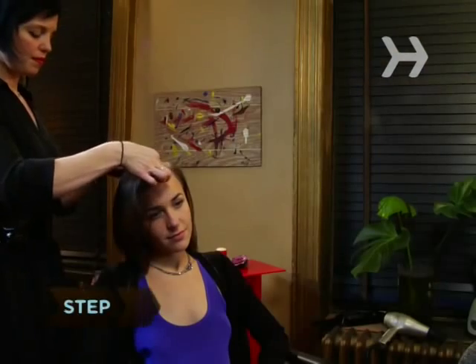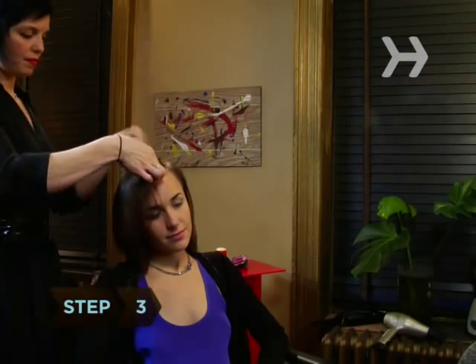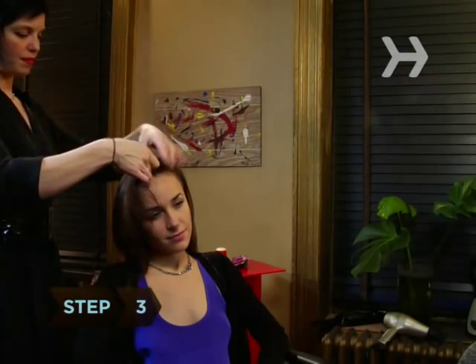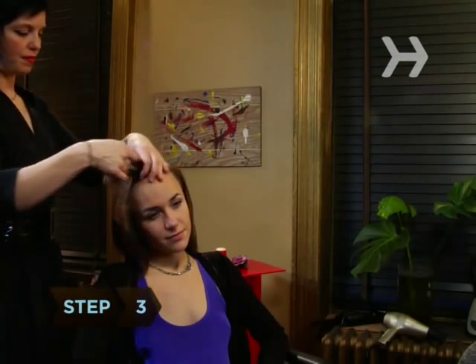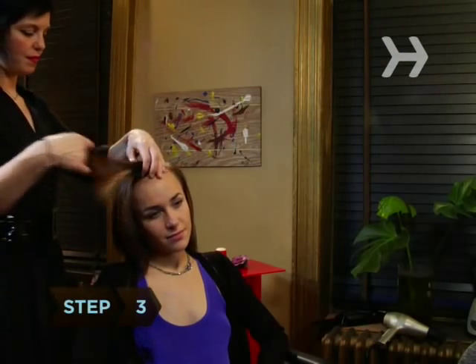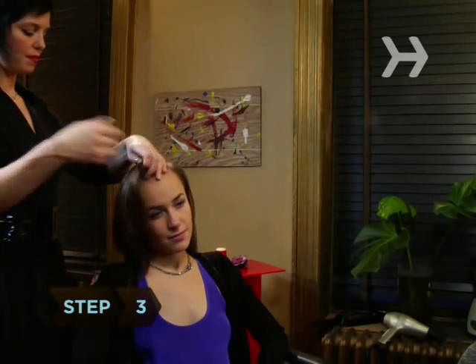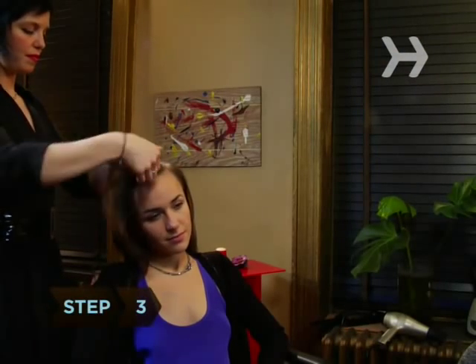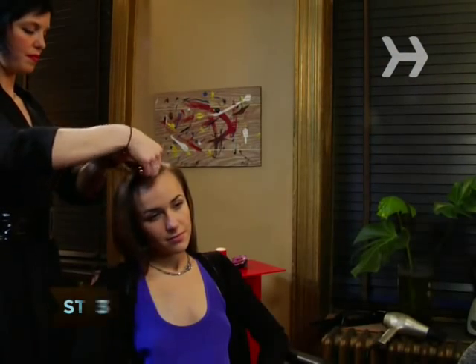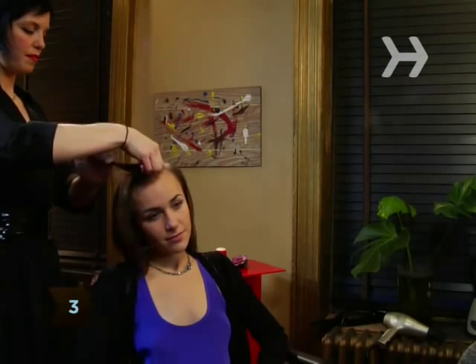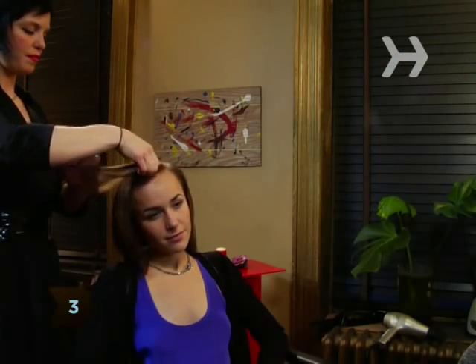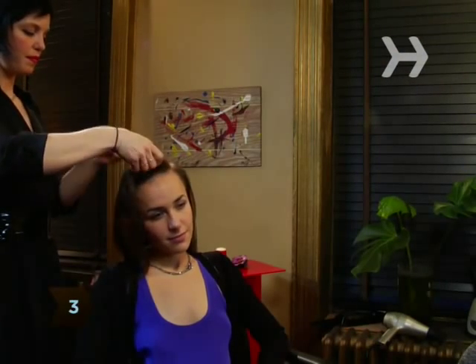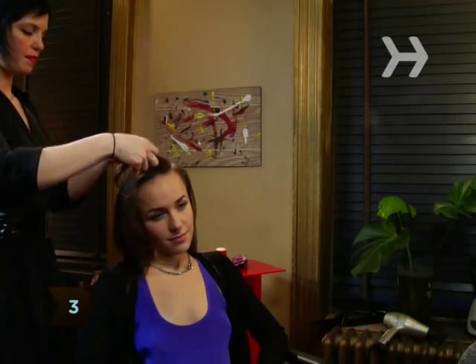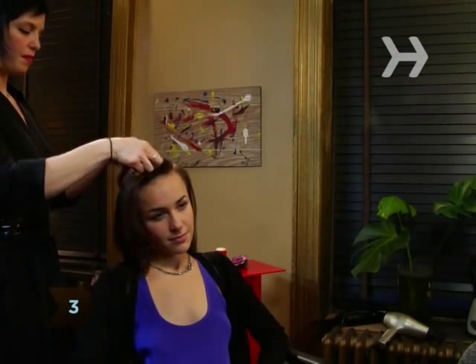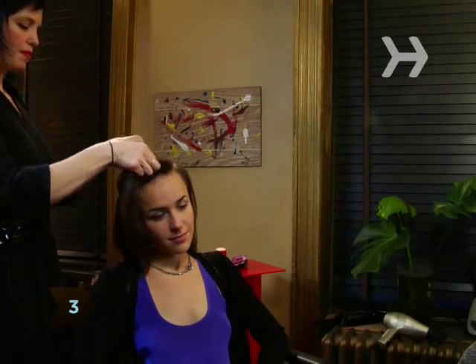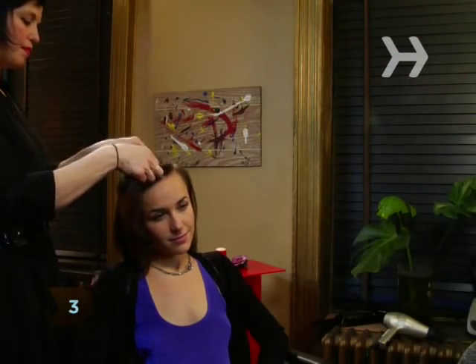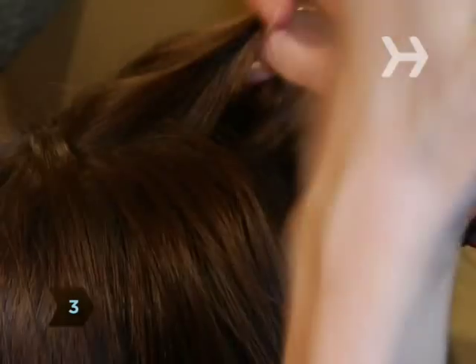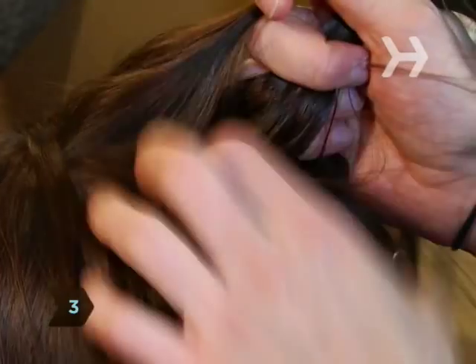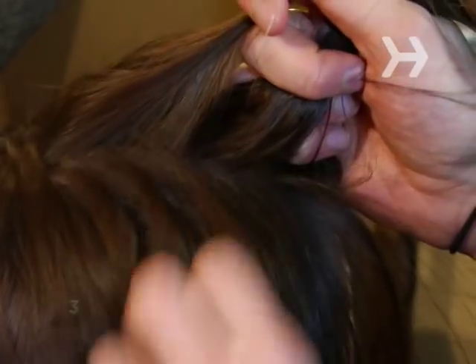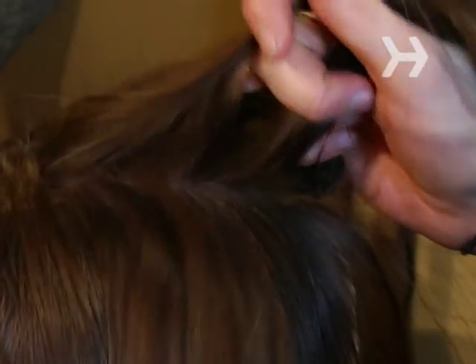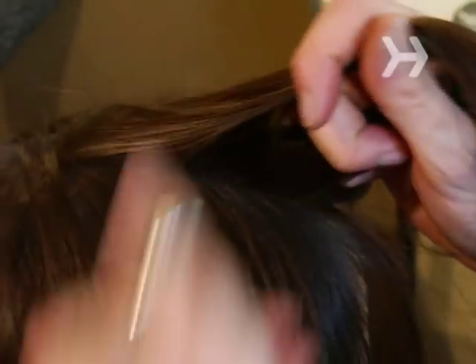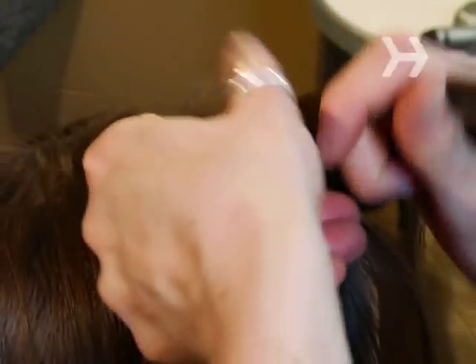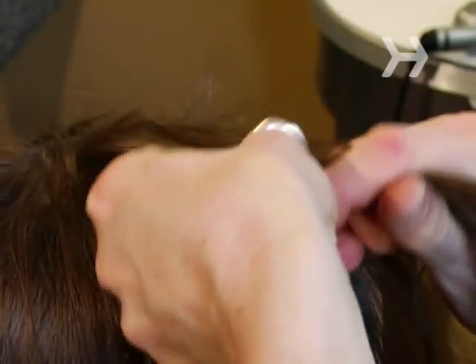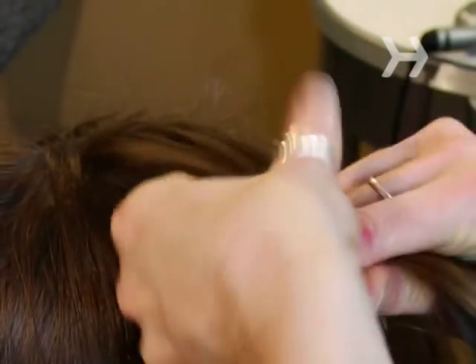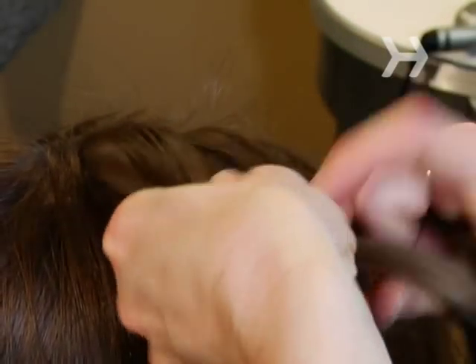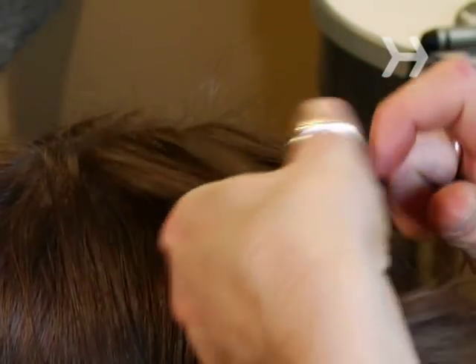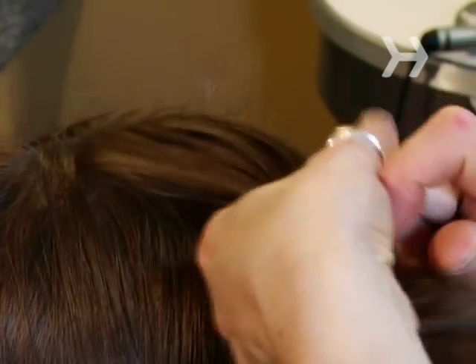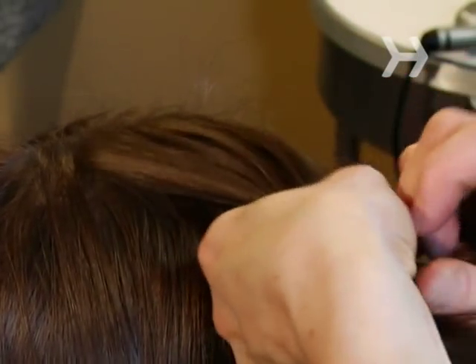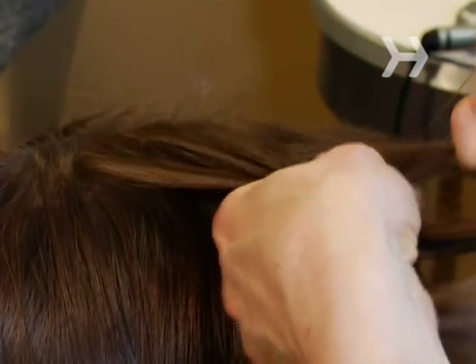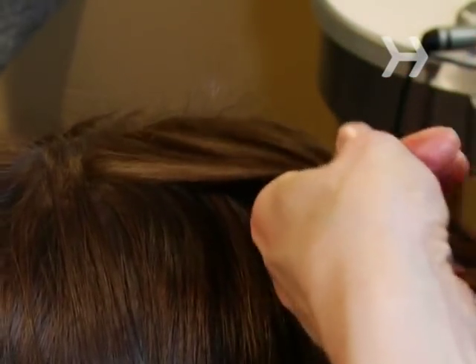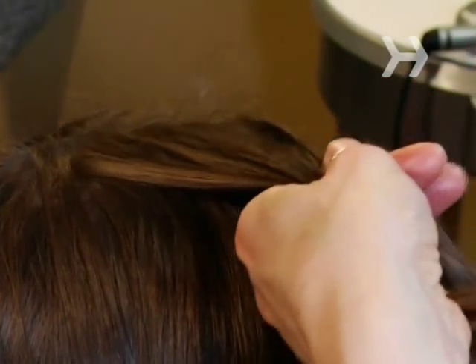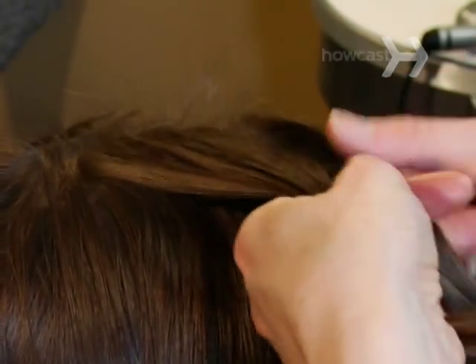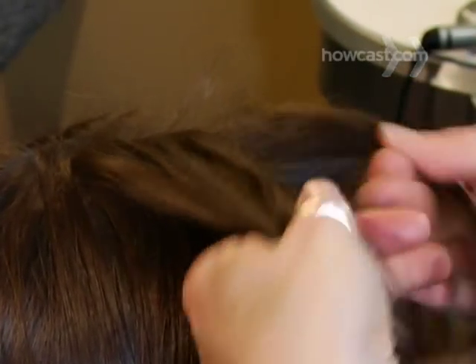Step 3. Take a strand of hair about 2 inches thick from the front of your head on the side of the part with more hair. Pull it taut and divide it into three even sections.